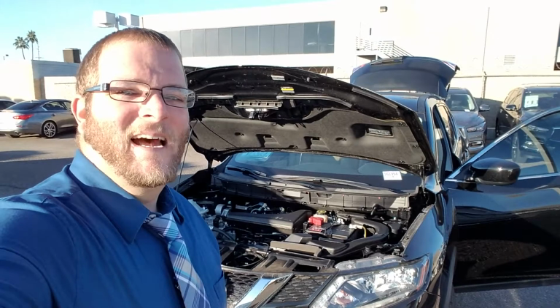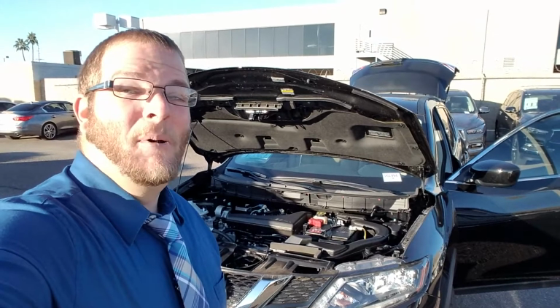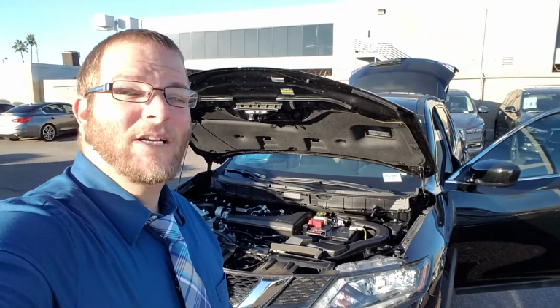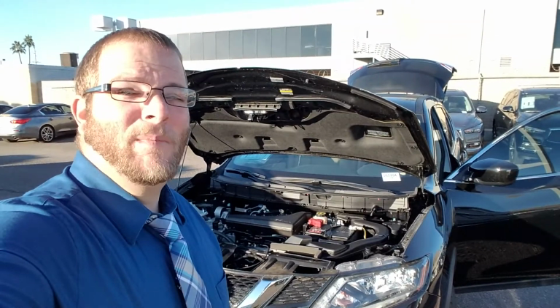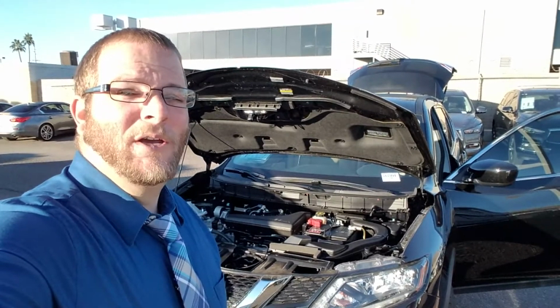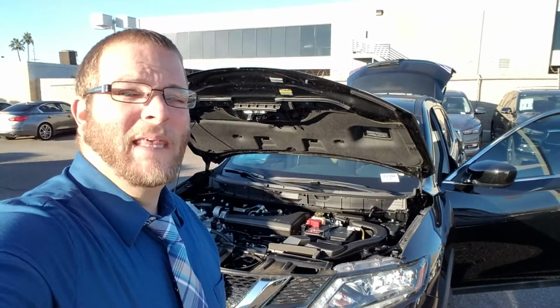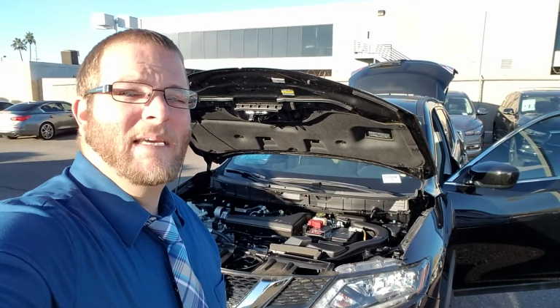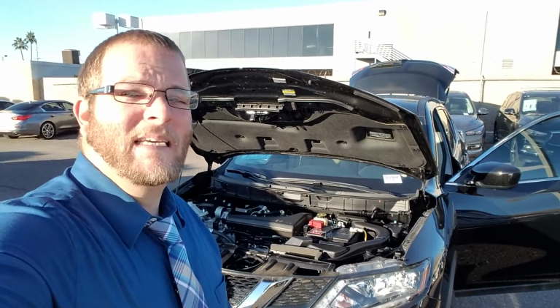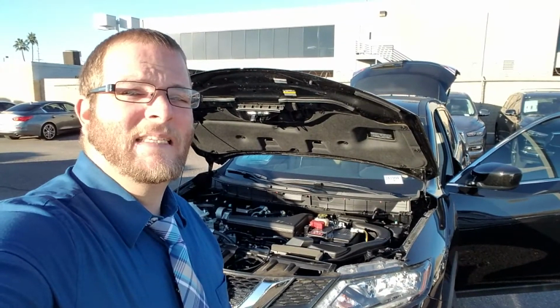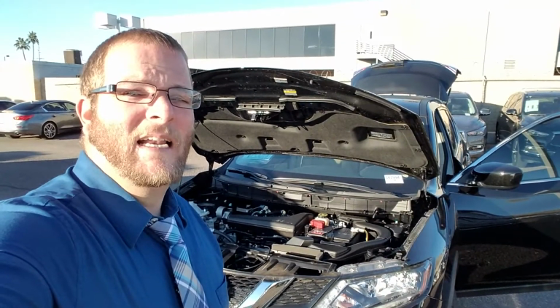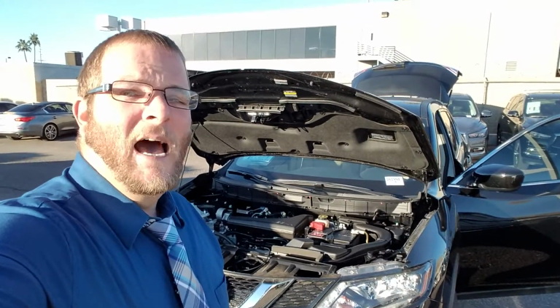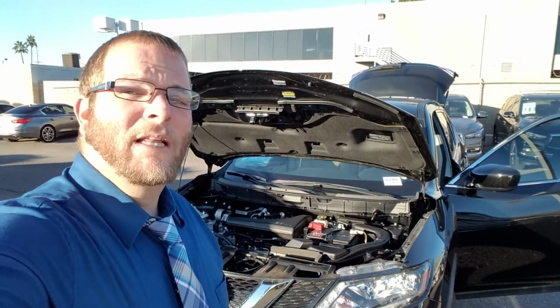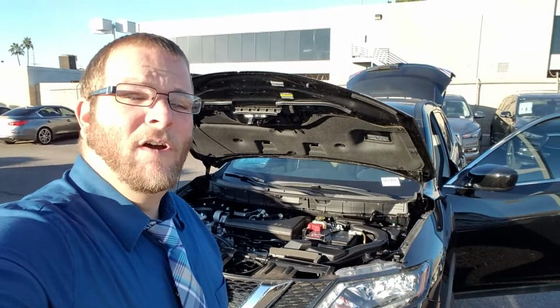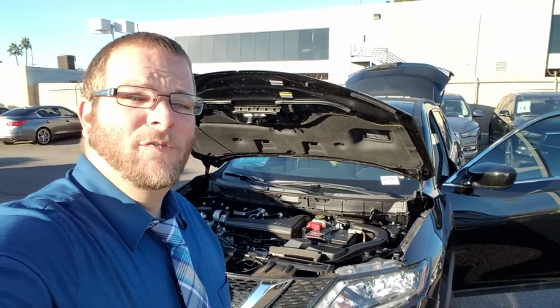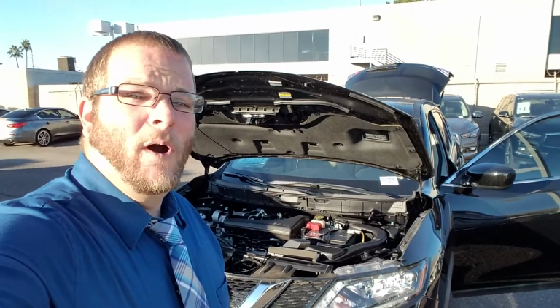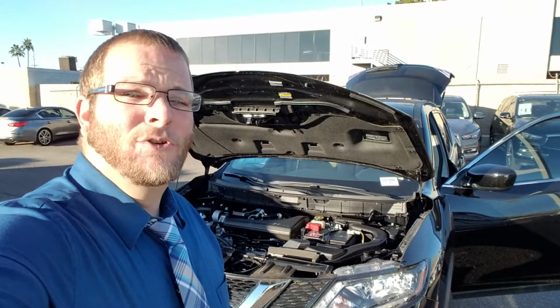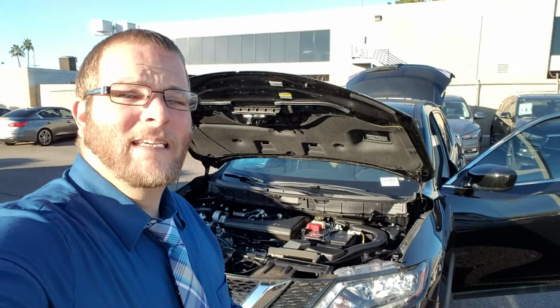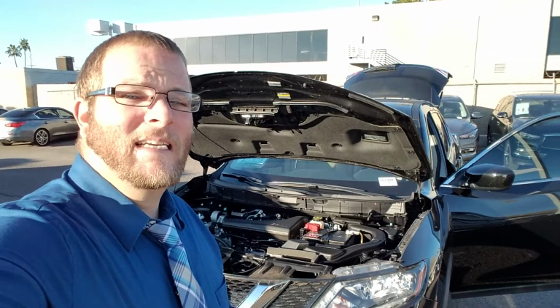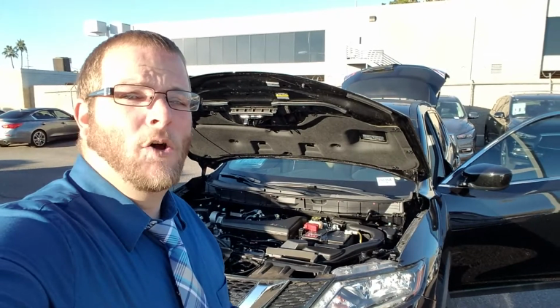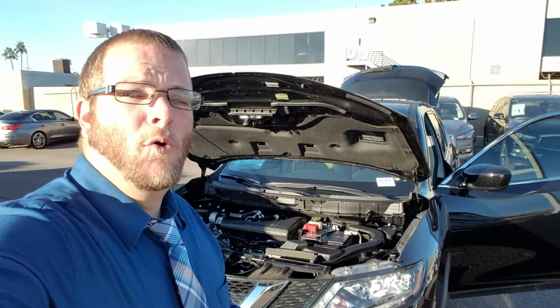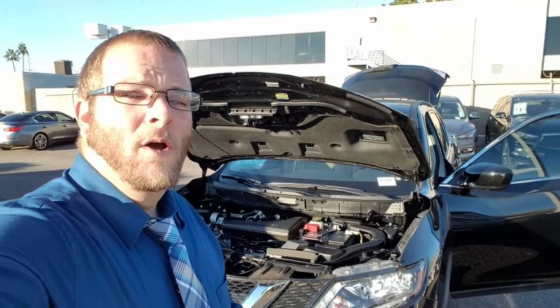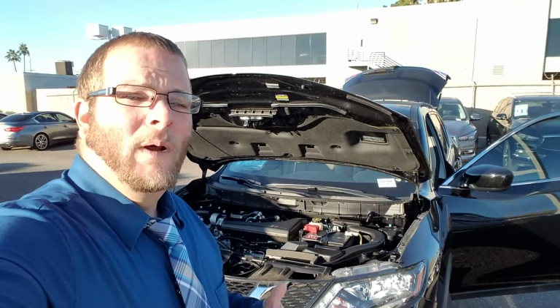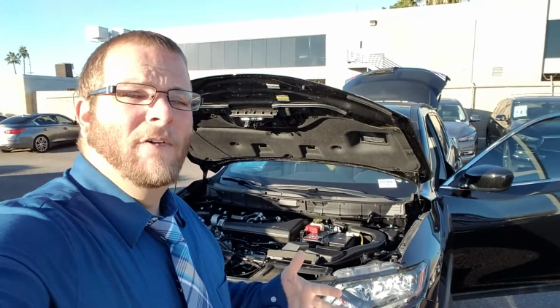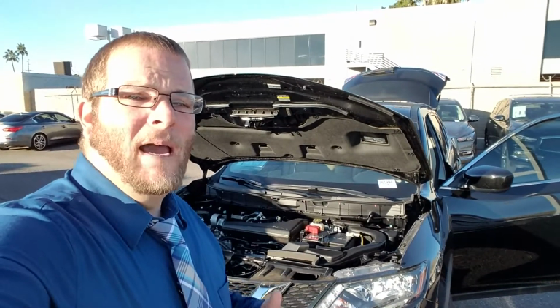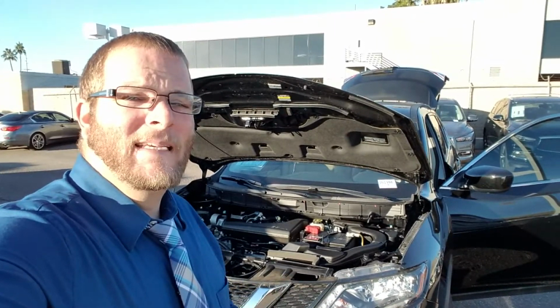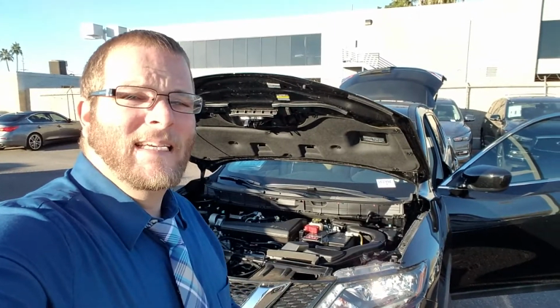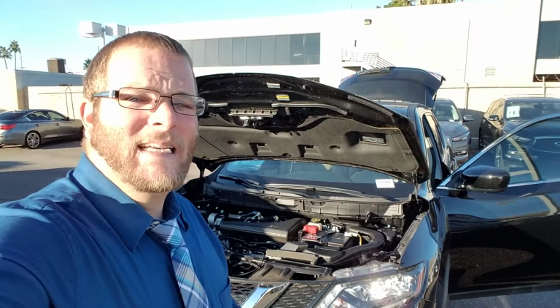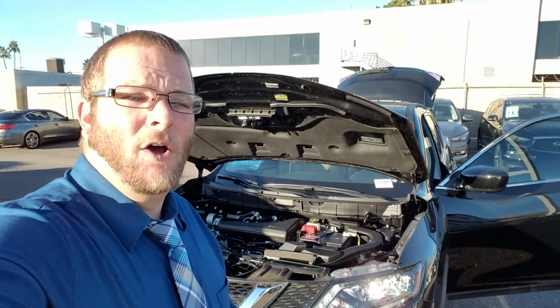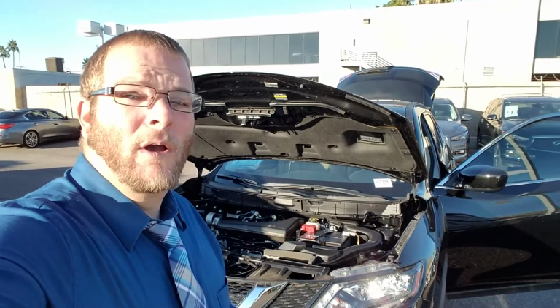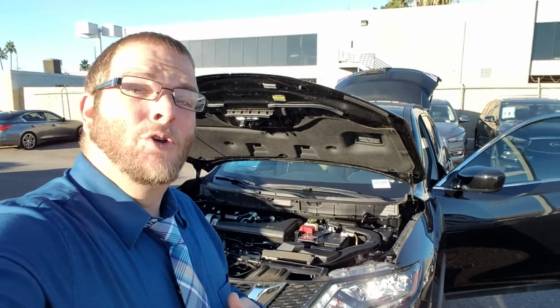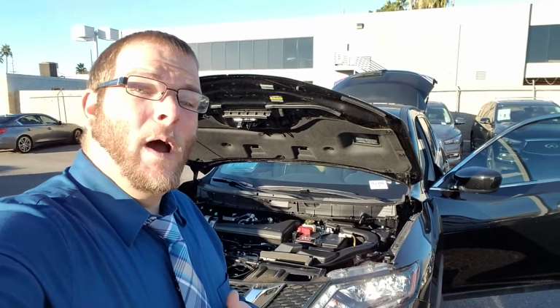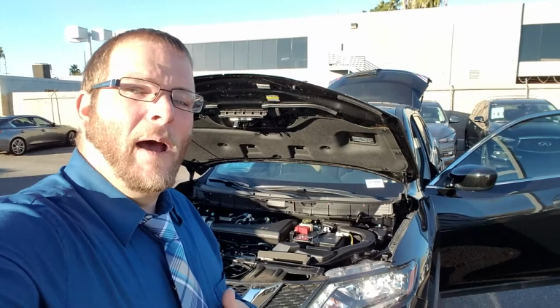Hi Paulette, Jeremy Baker here with ABC Nissan. I want to thank you very much for inquiring on the 2016 Nissan Rogue. What I have here behind me is the 2016 Nissan Rogue you inquired about.